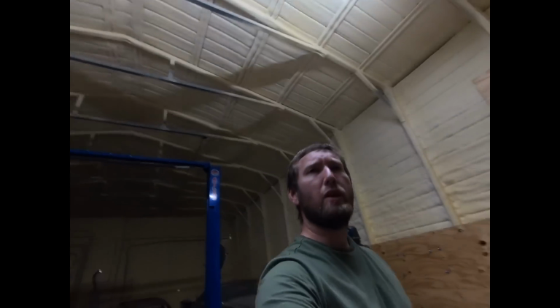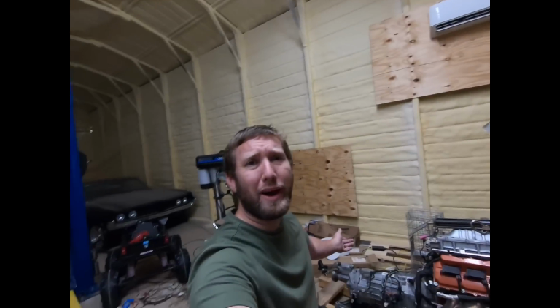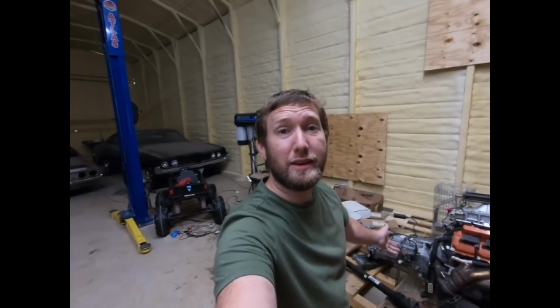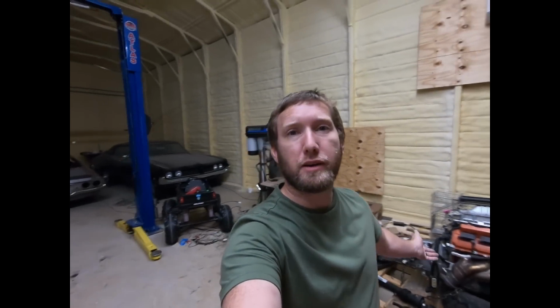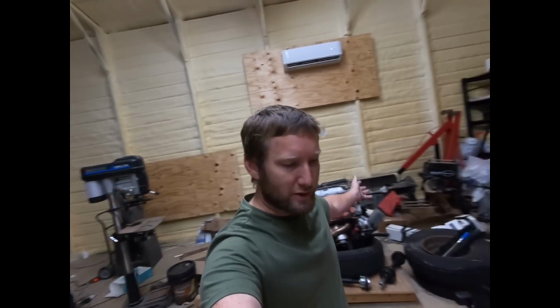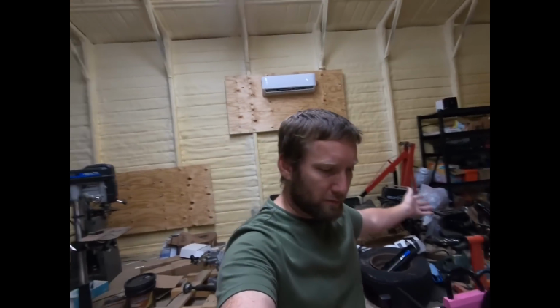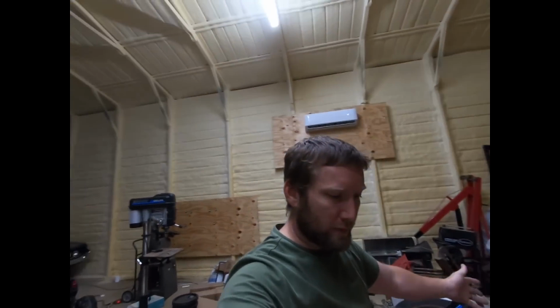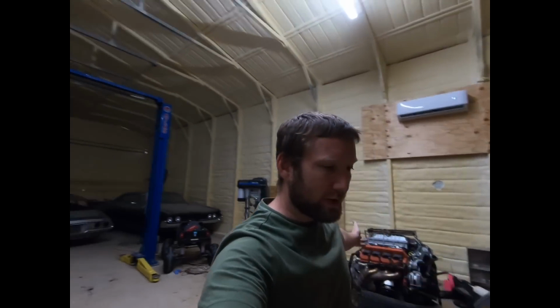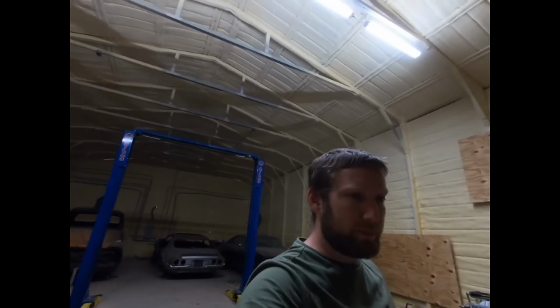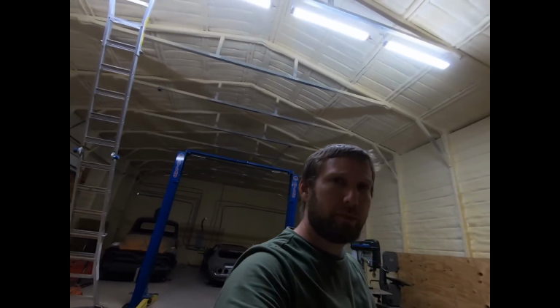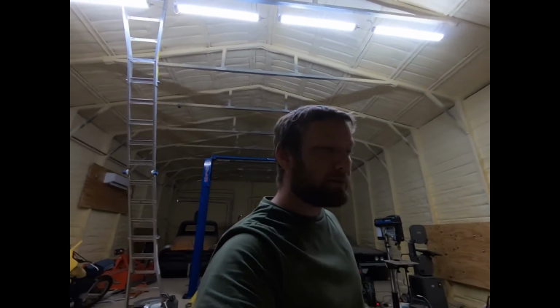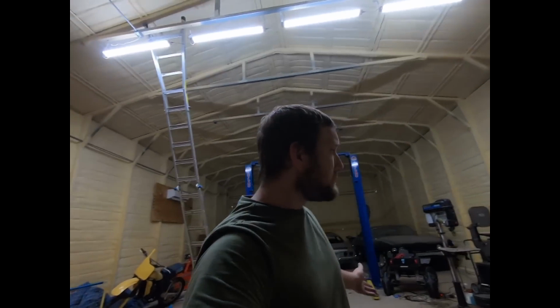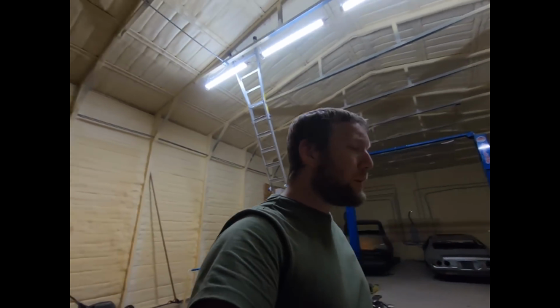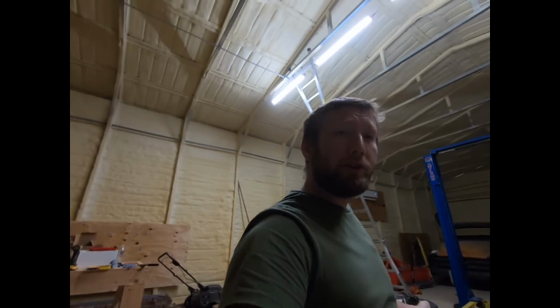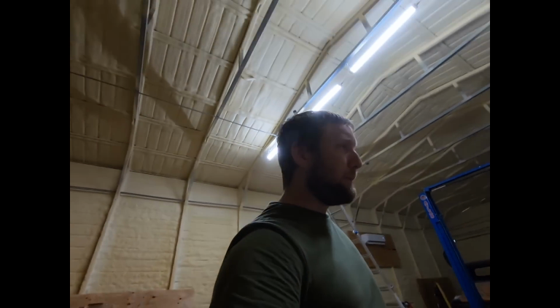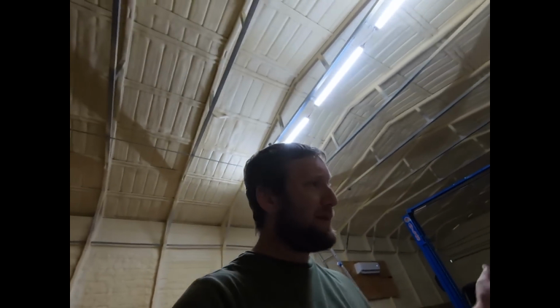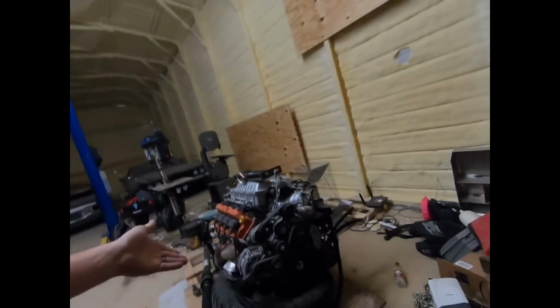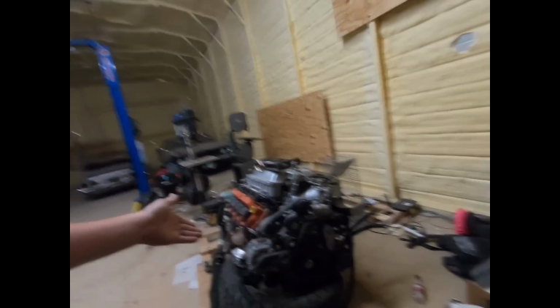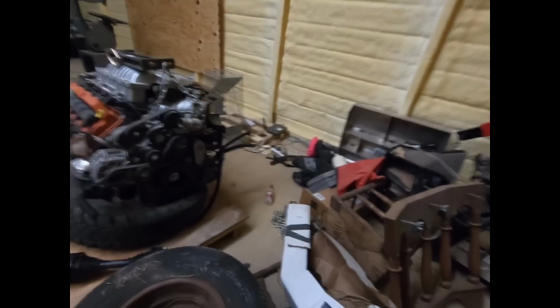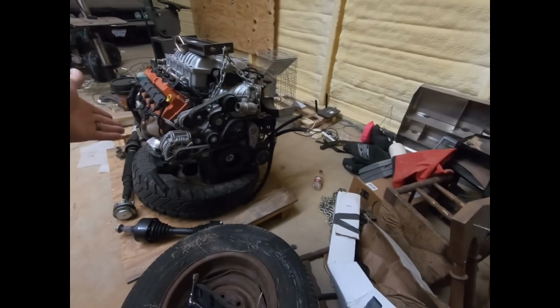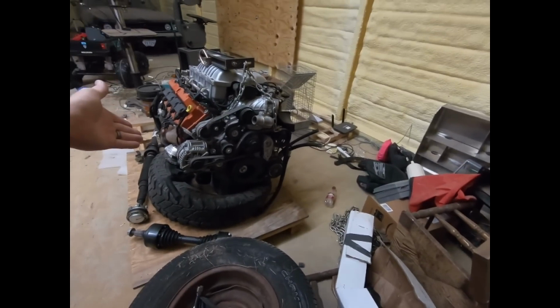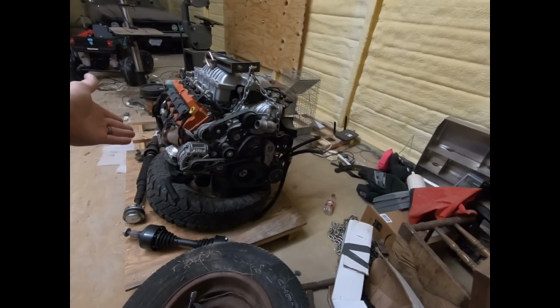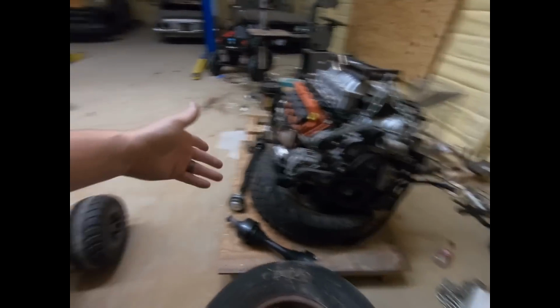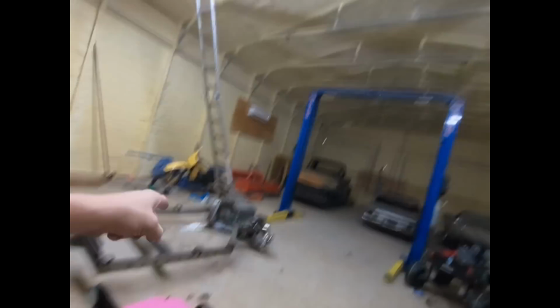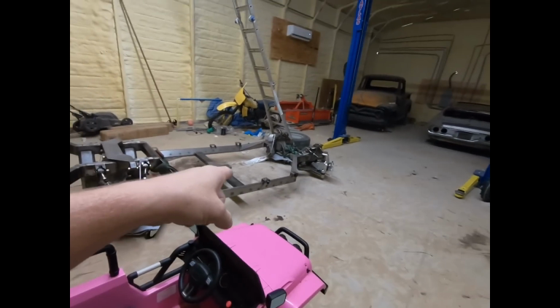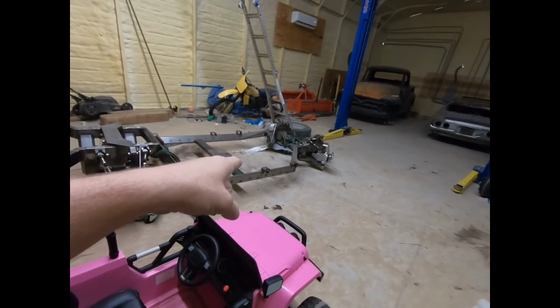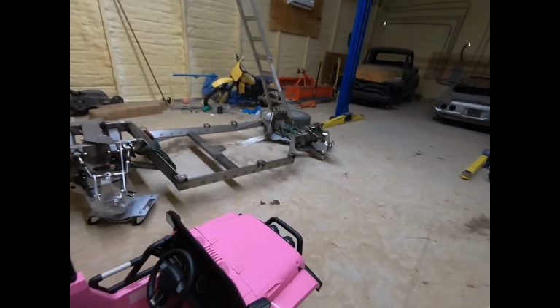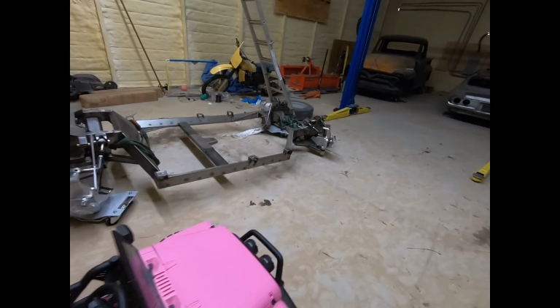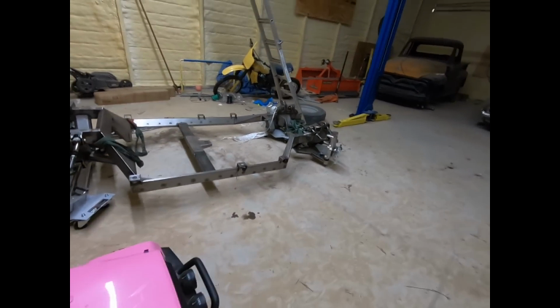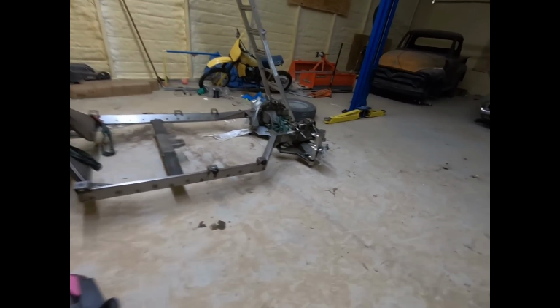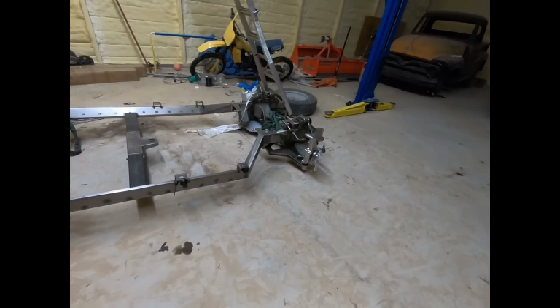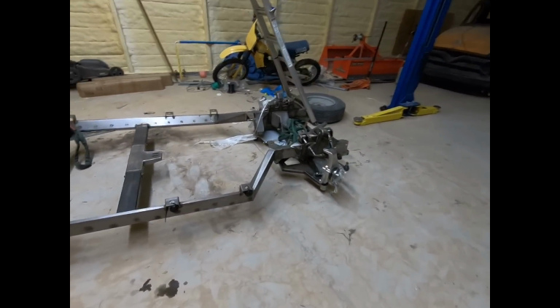Welcome back to Diesel Dragon Garage. Today we're going to get that engine and test fit it over there in this frame.